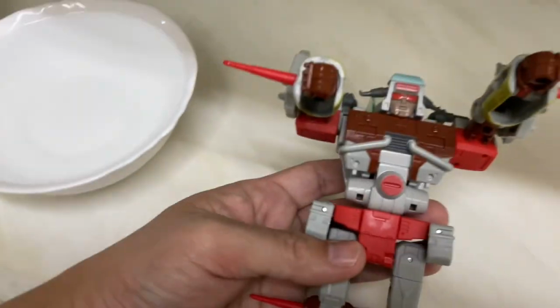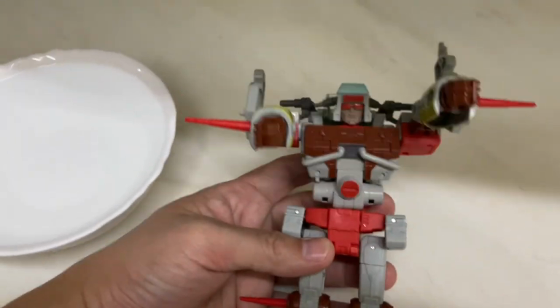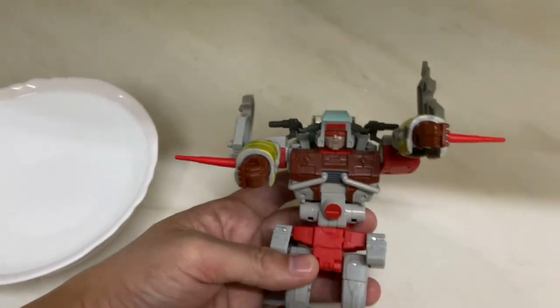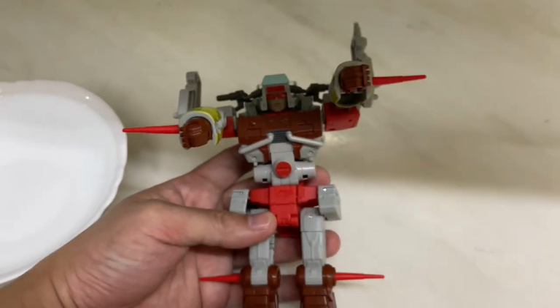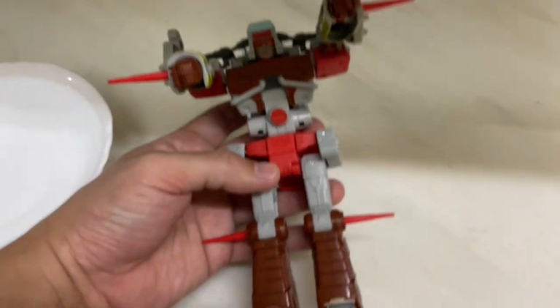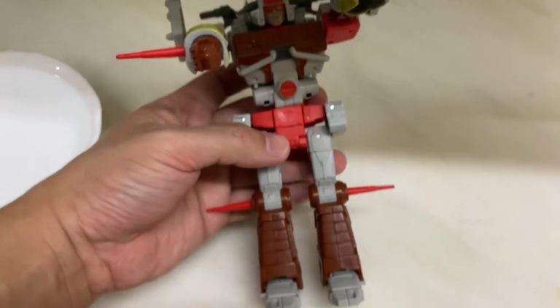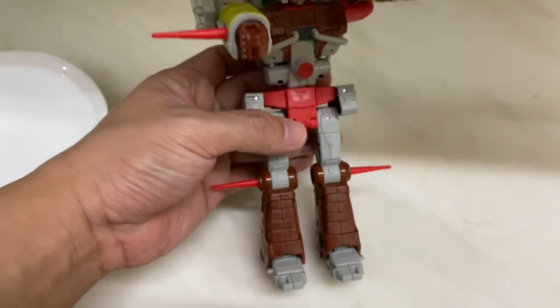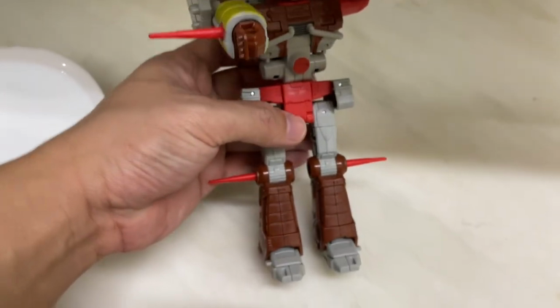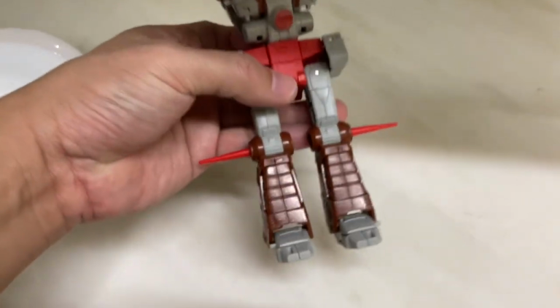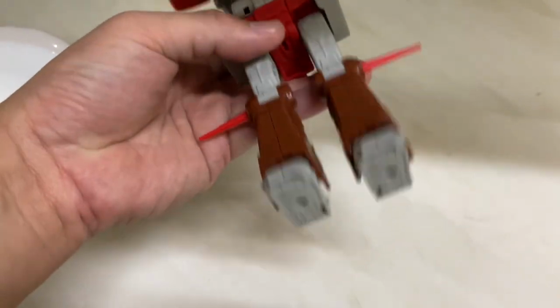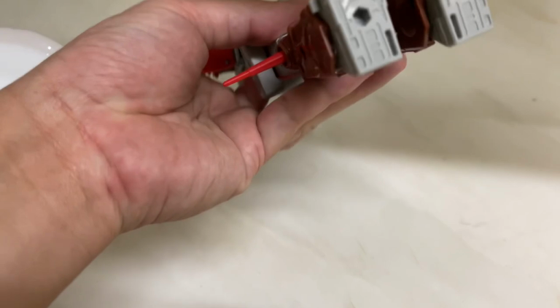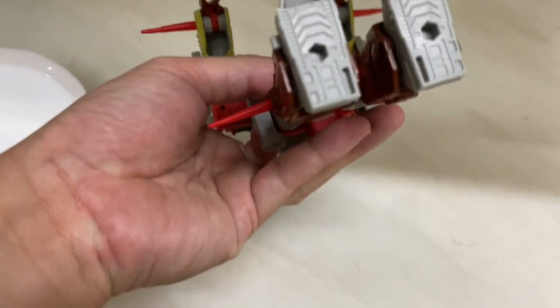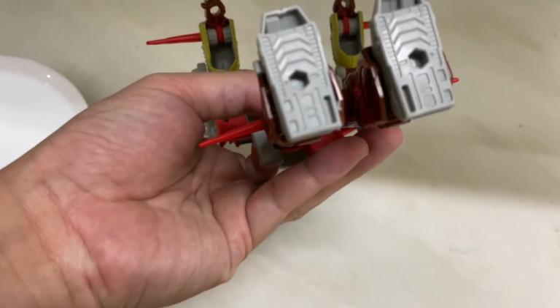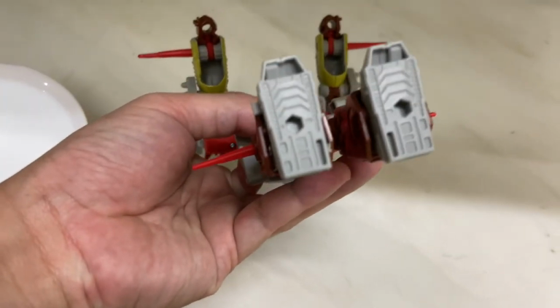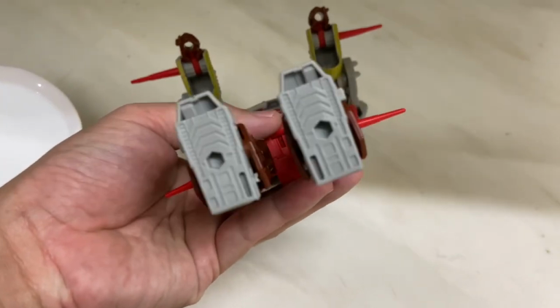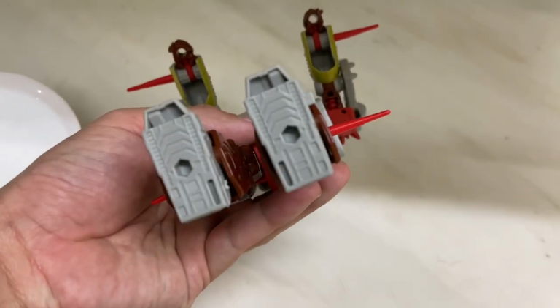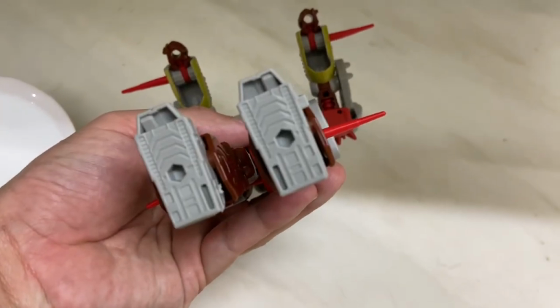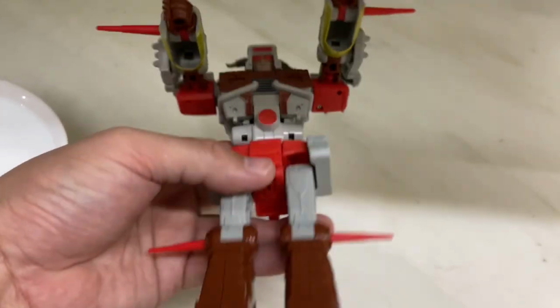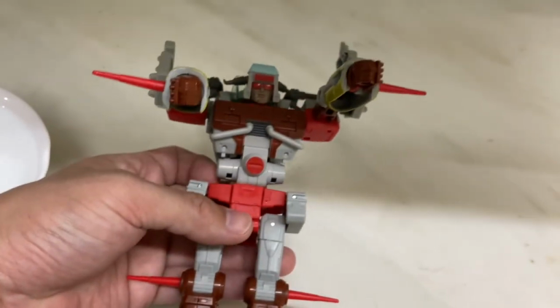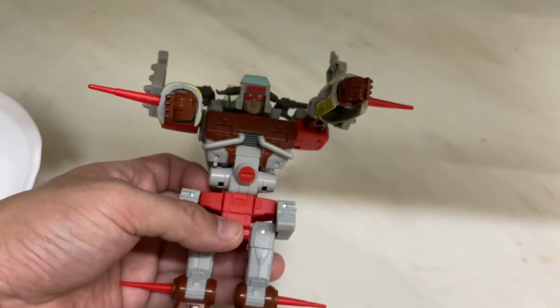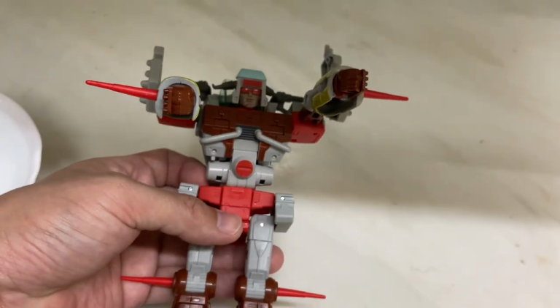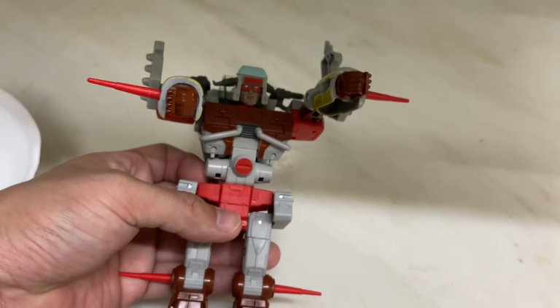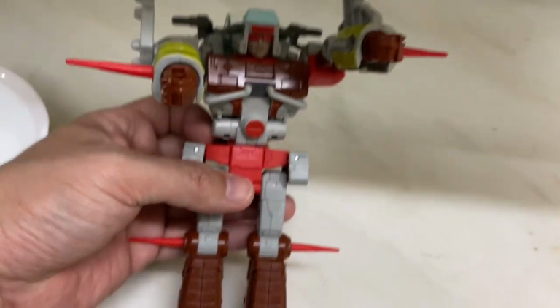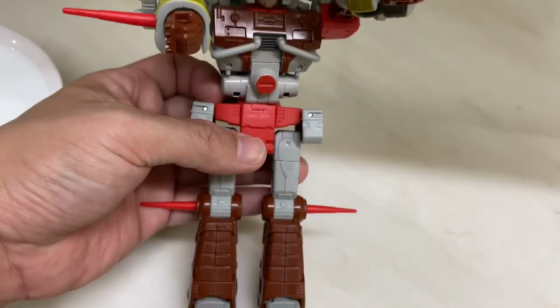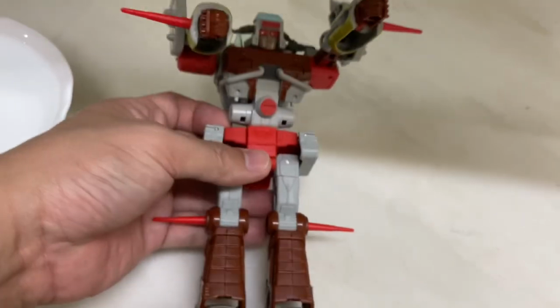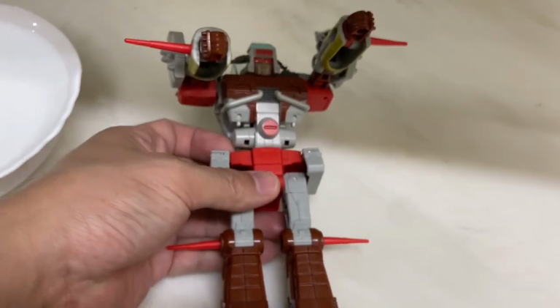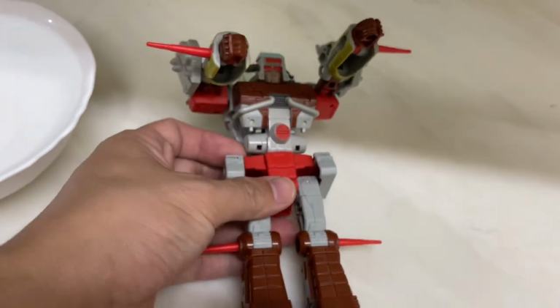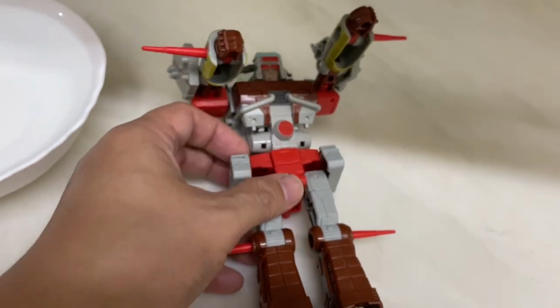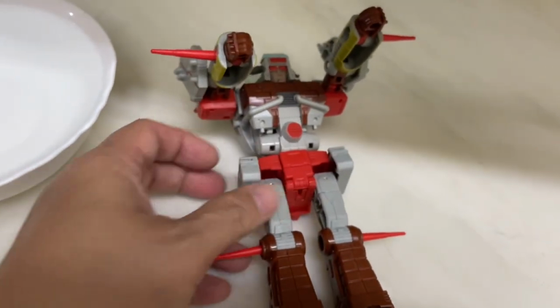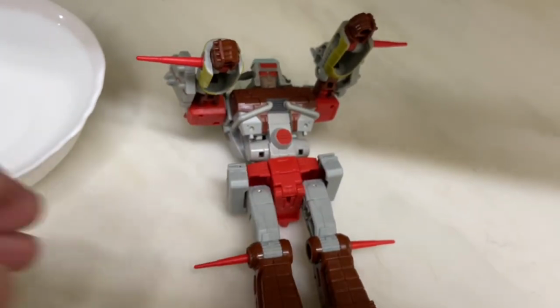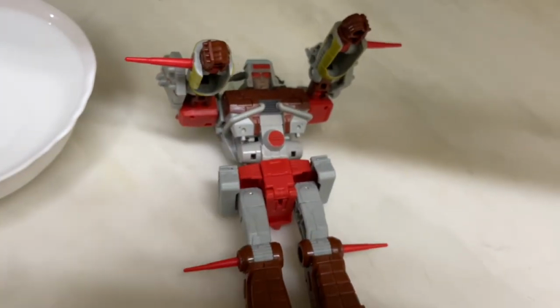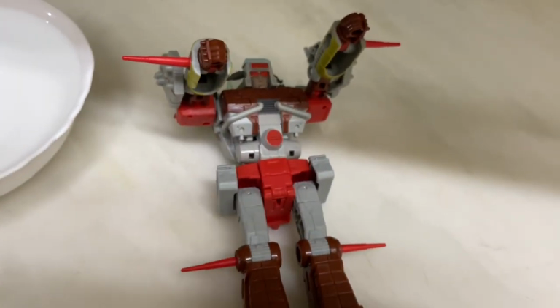Junkyard restored — all the spikes, not bent anymore. Let me know what you guys think, and thanks for watching.